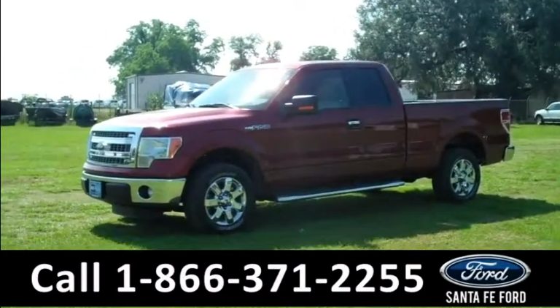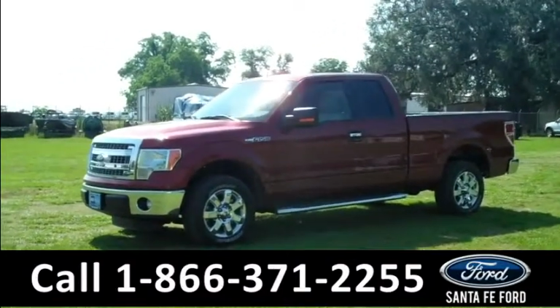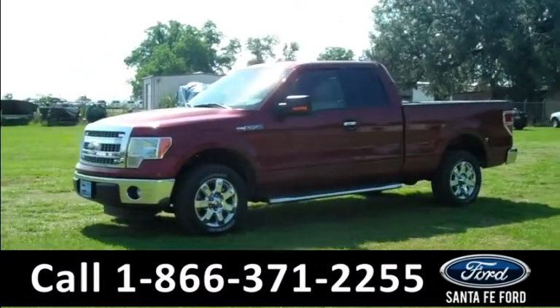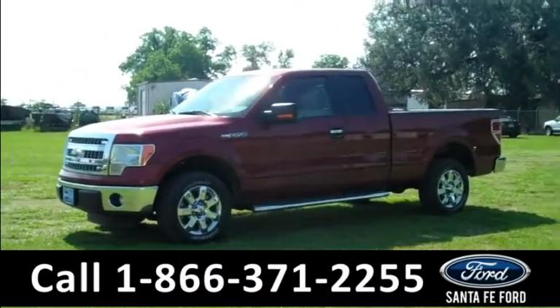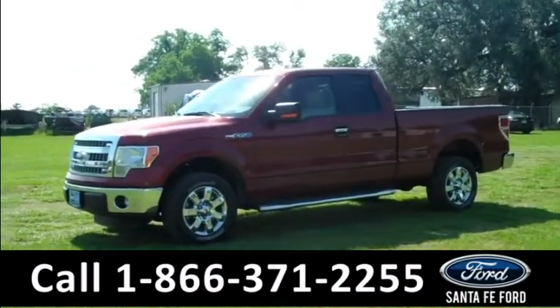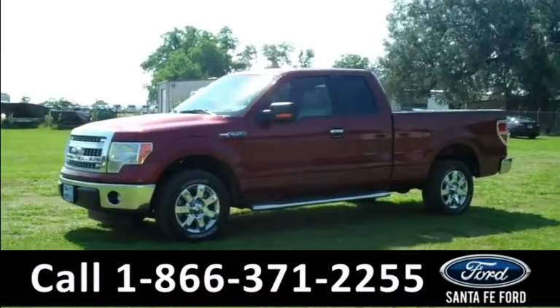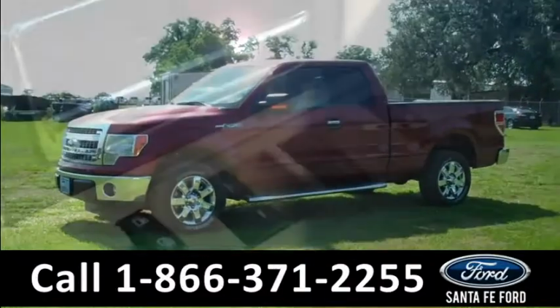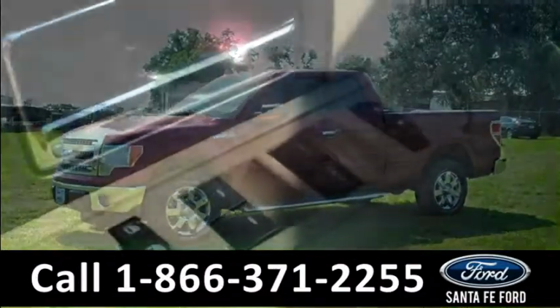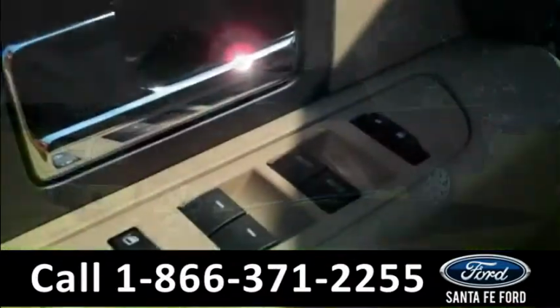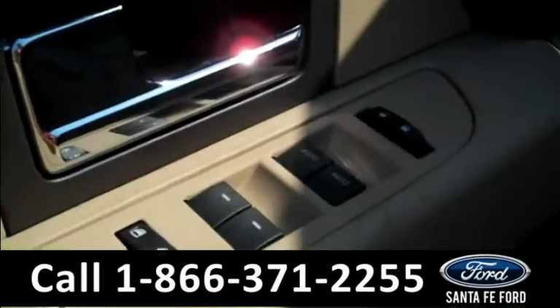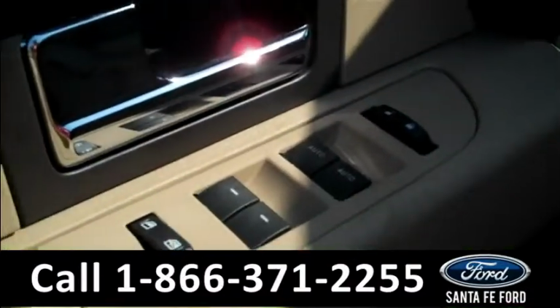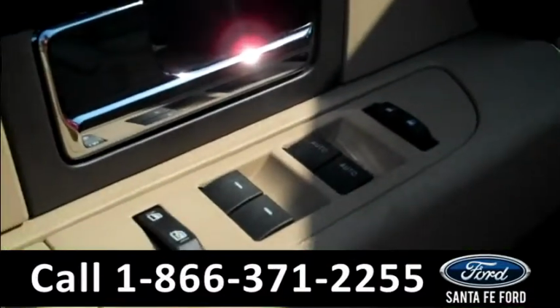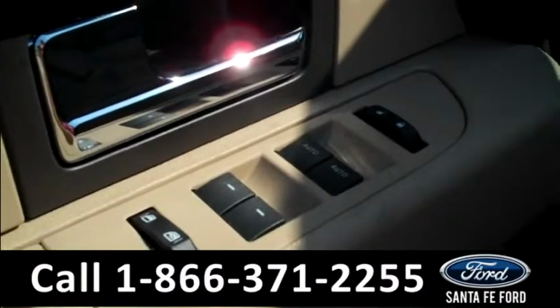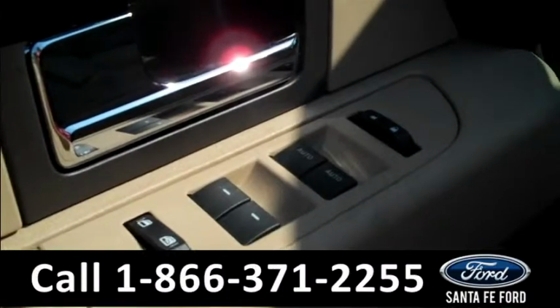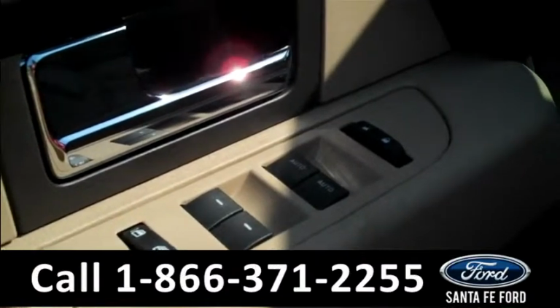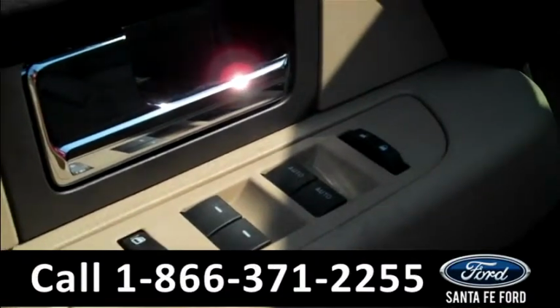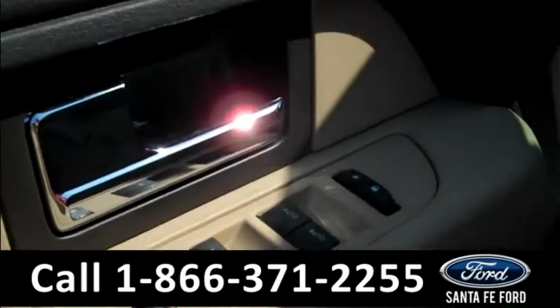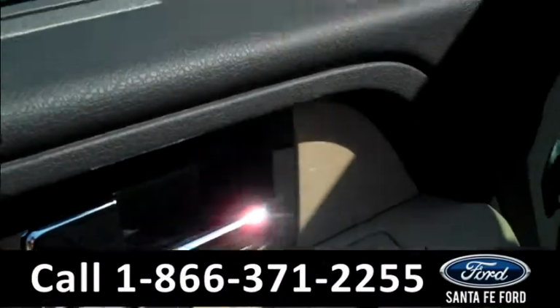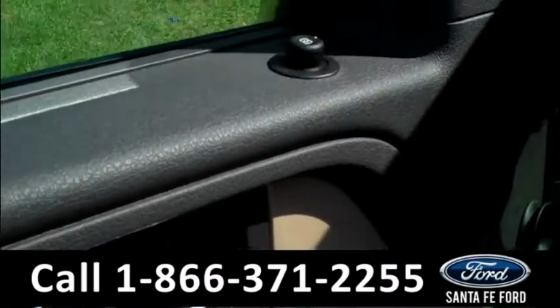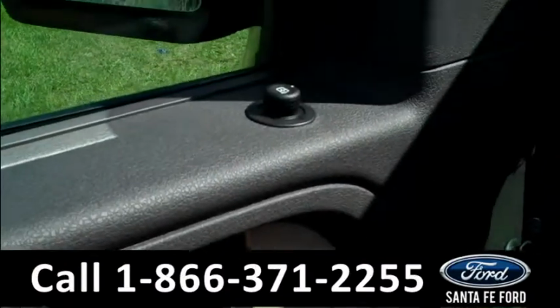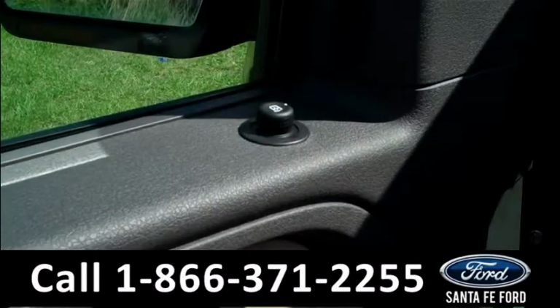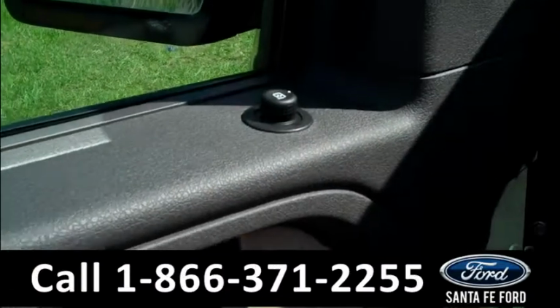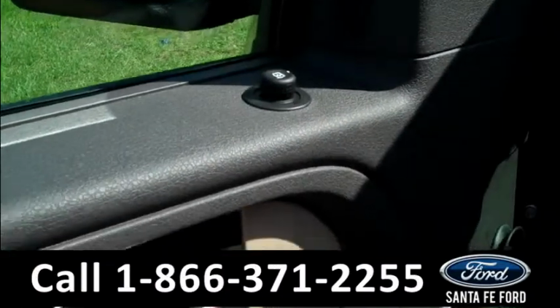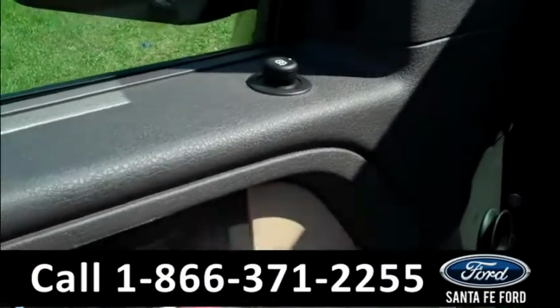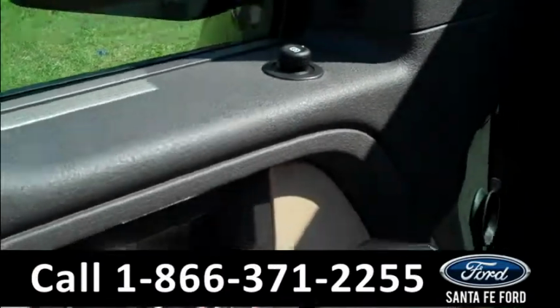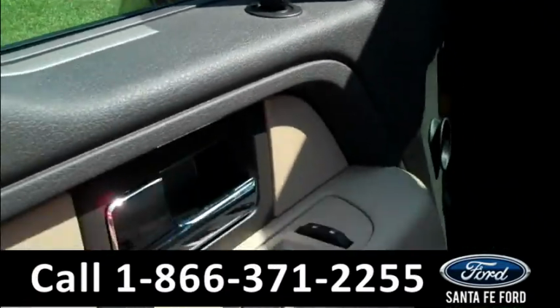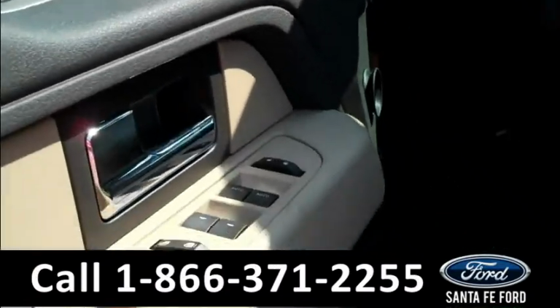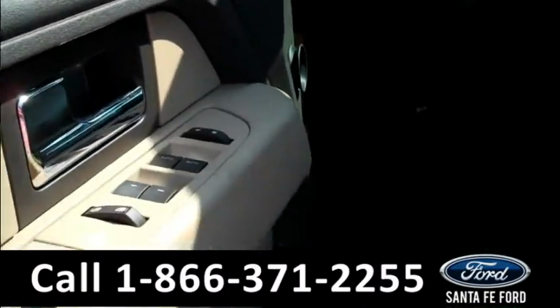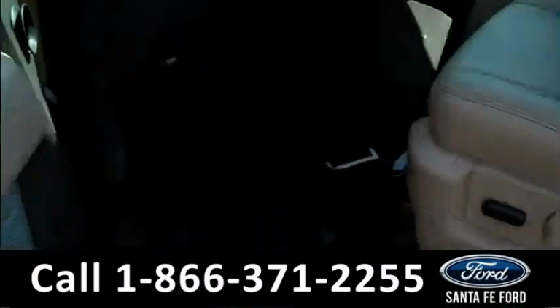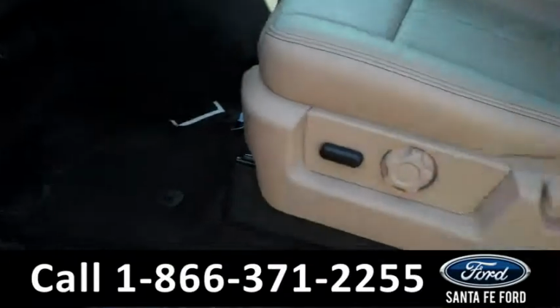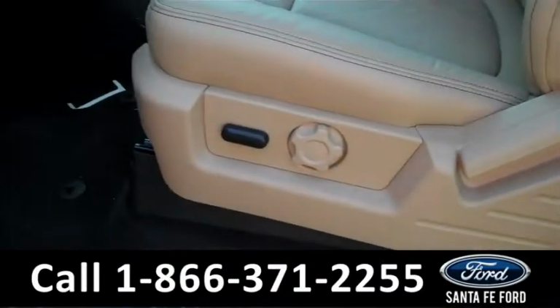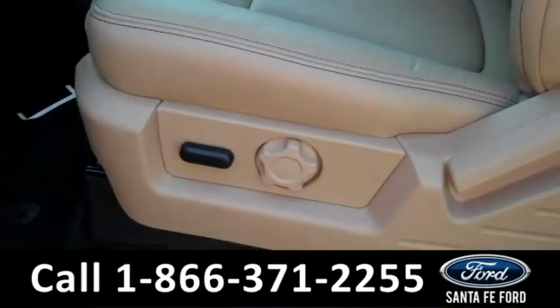Now let's check out the inside. This F-150 has powered windows, locks, mirrors, and a powered driver's seat.